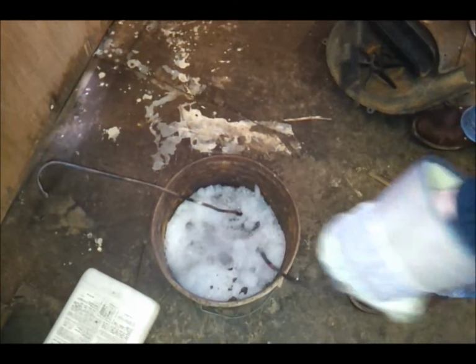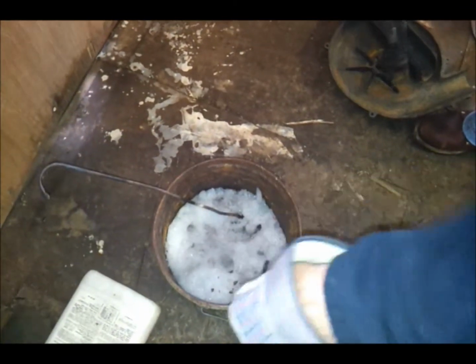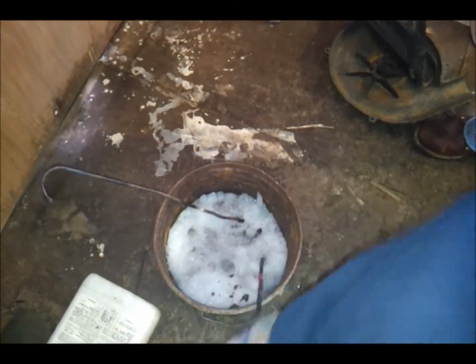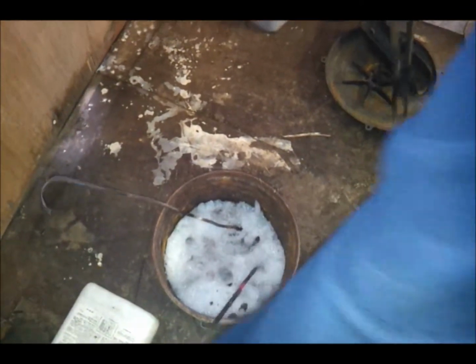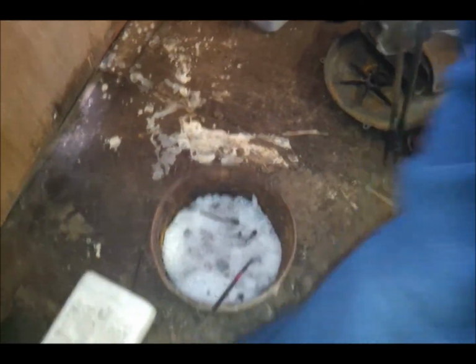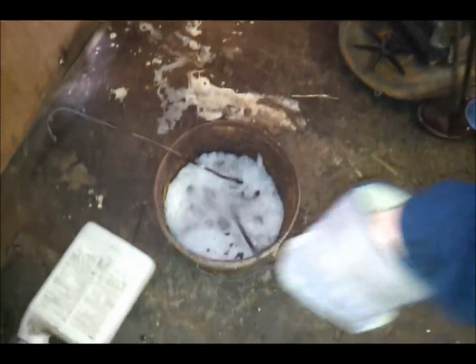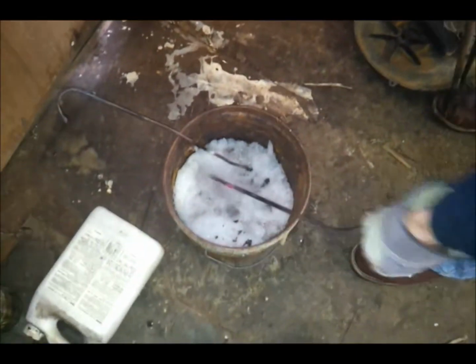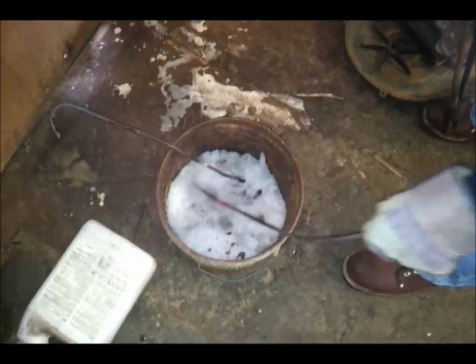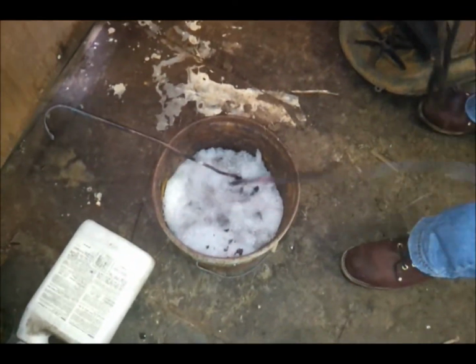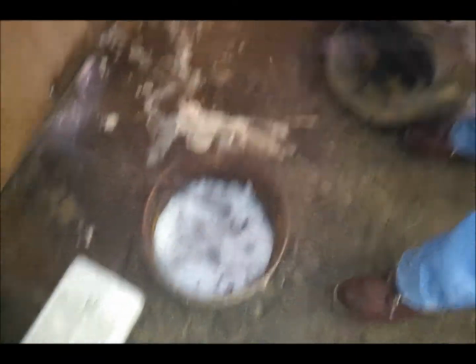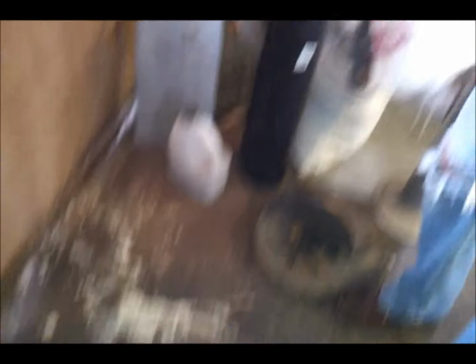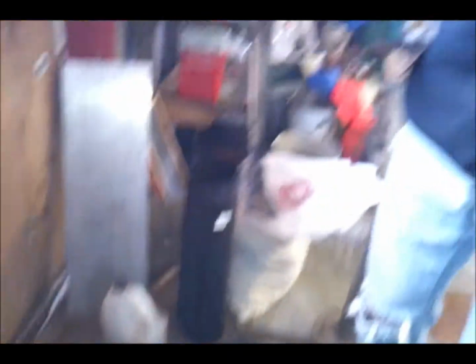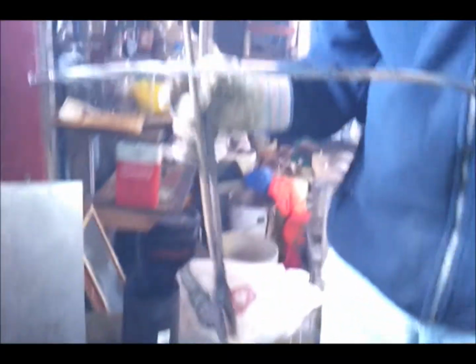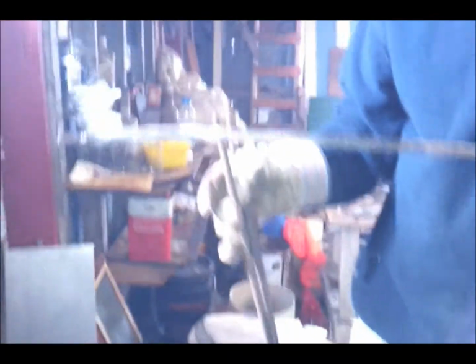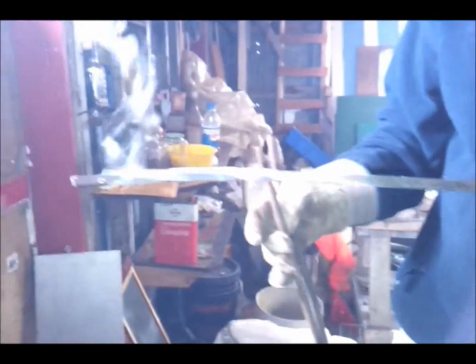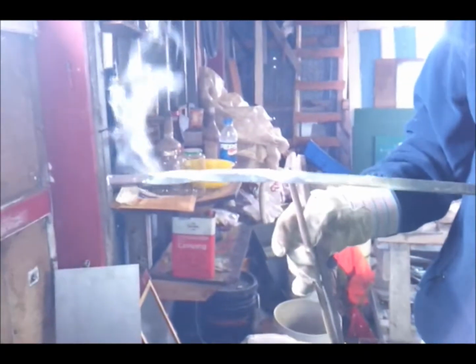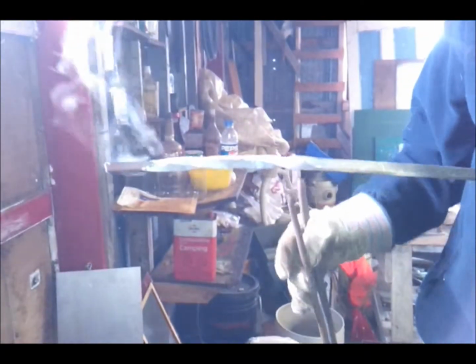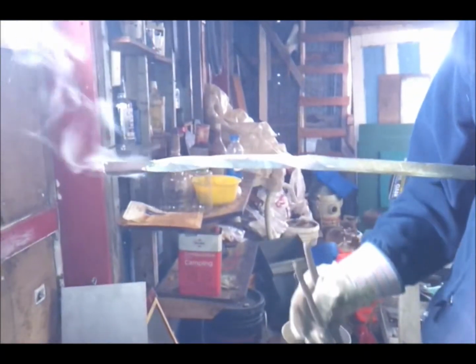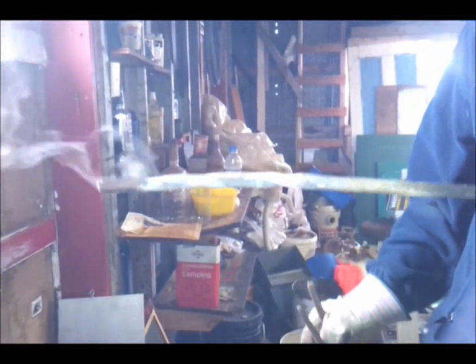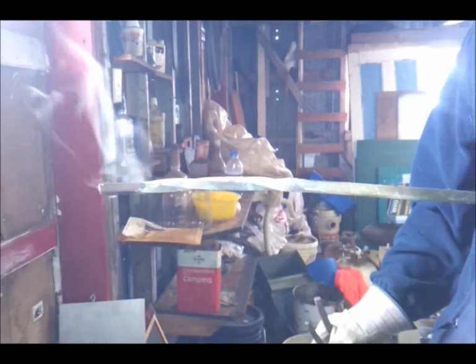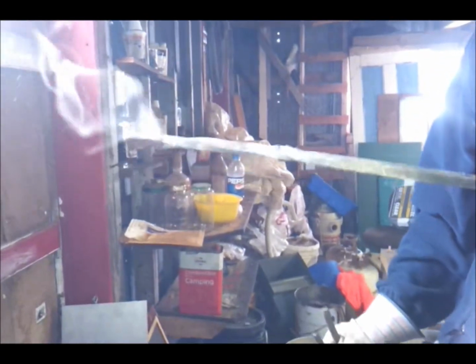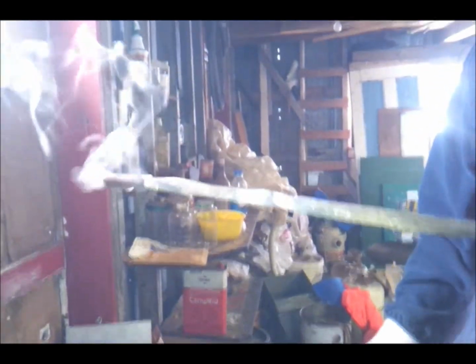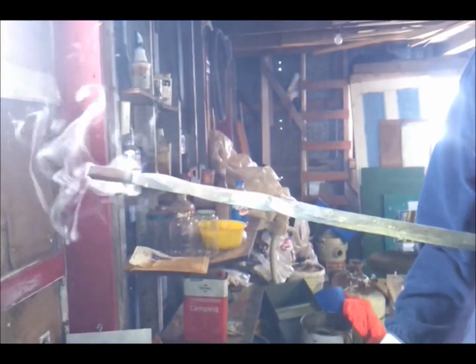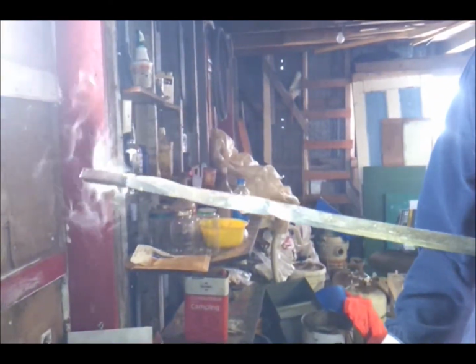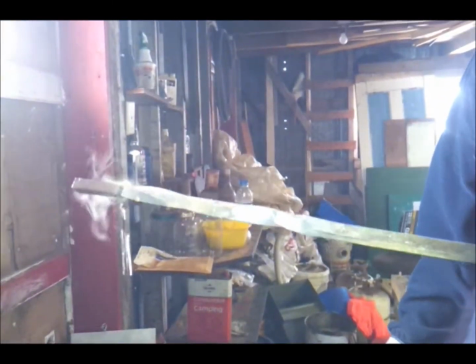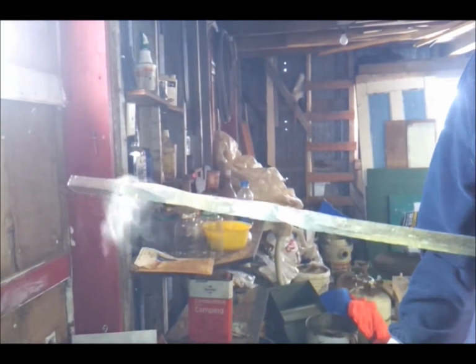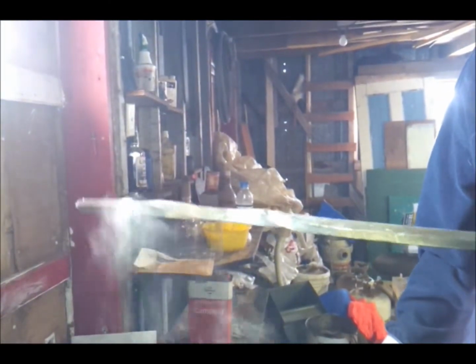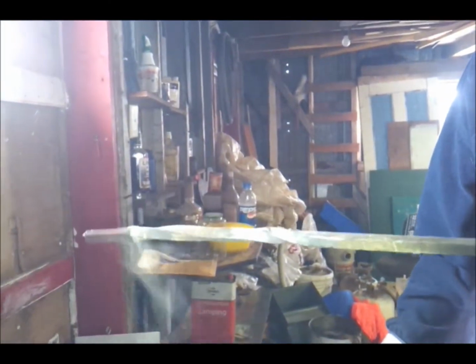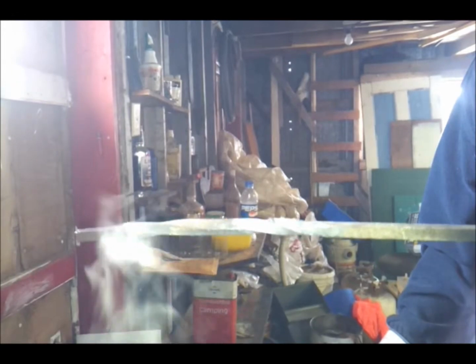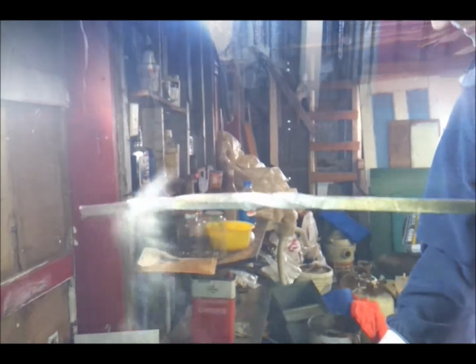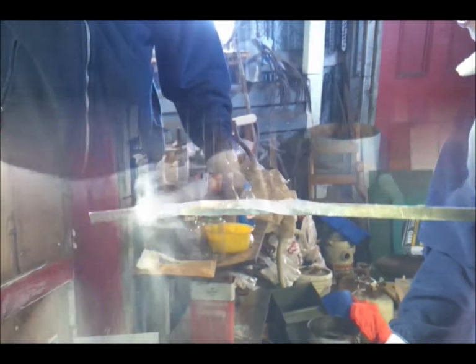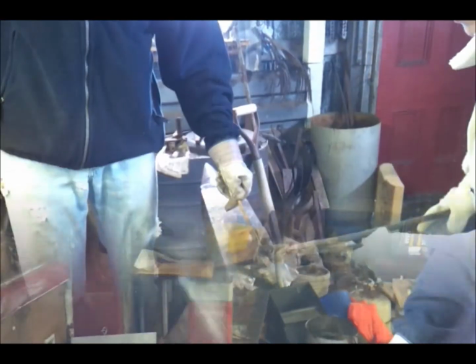I need a bigger bucket. Thank you. Well, the idea is there. Beautiful. Another smoking project here.